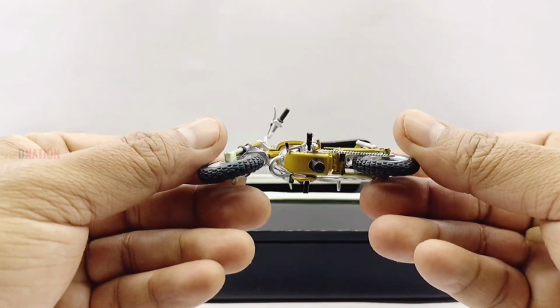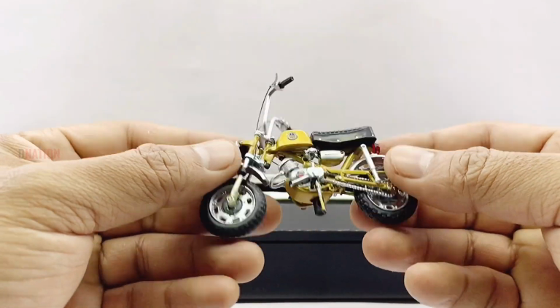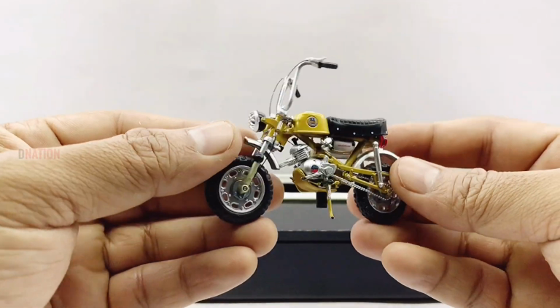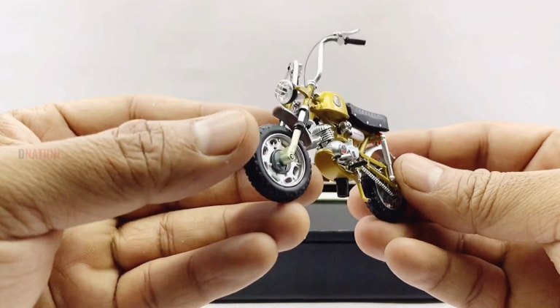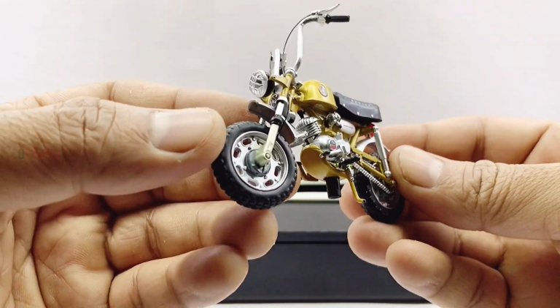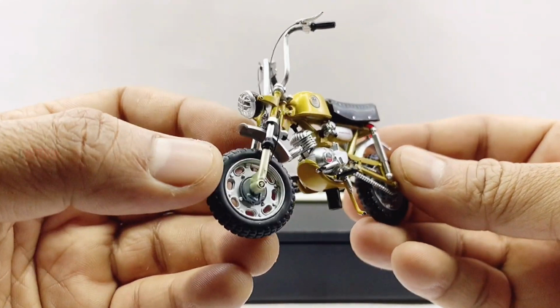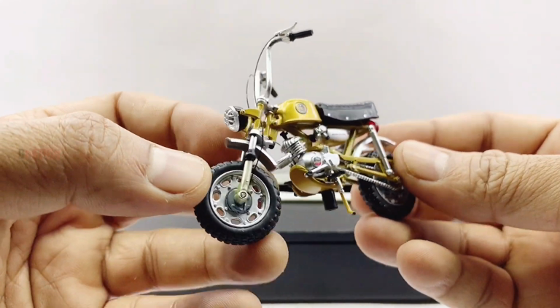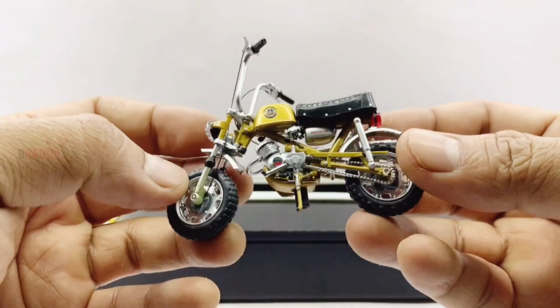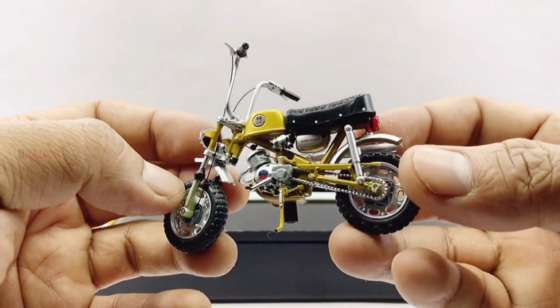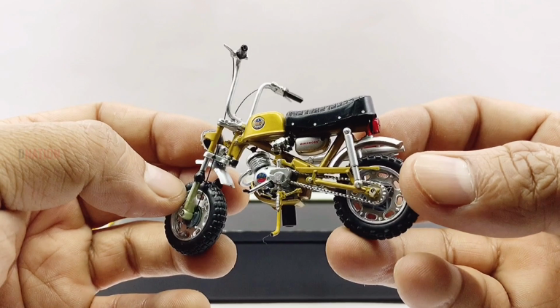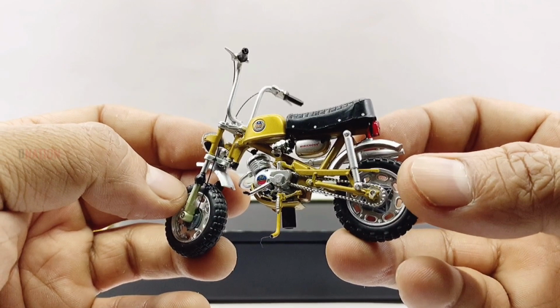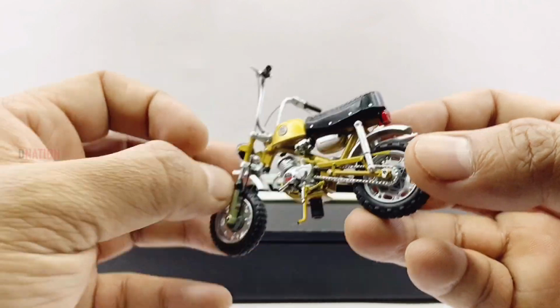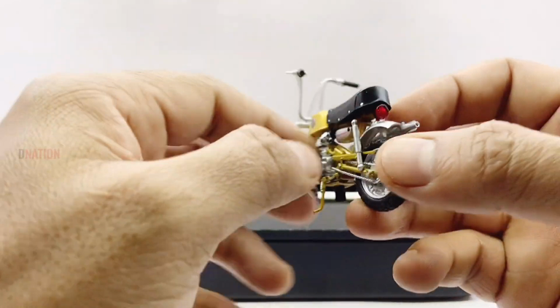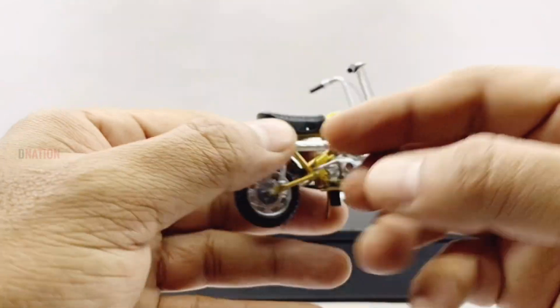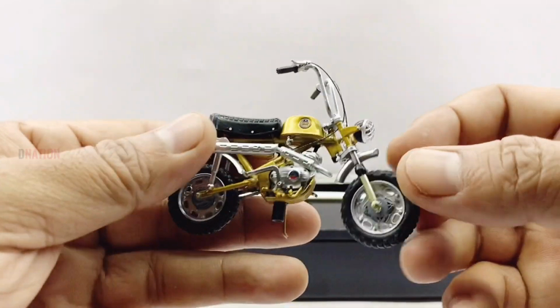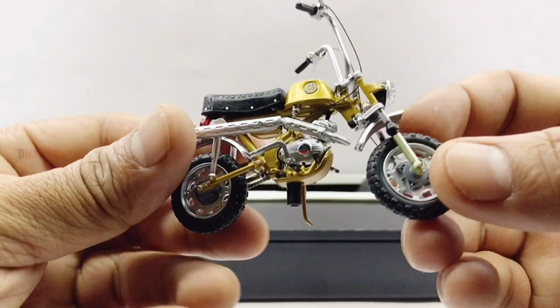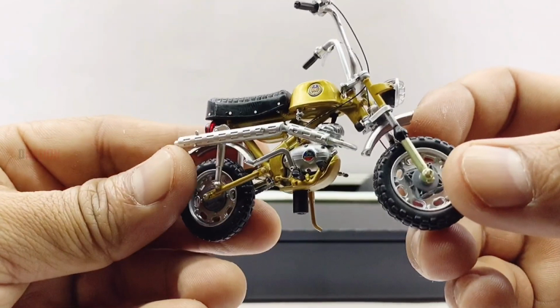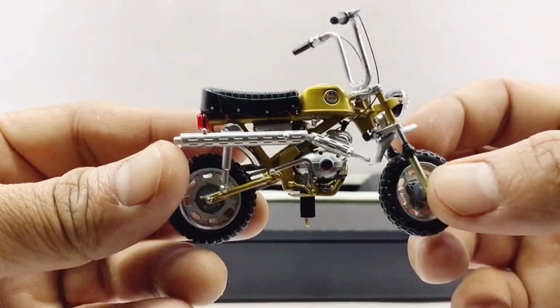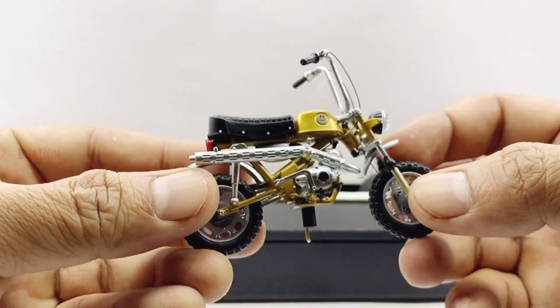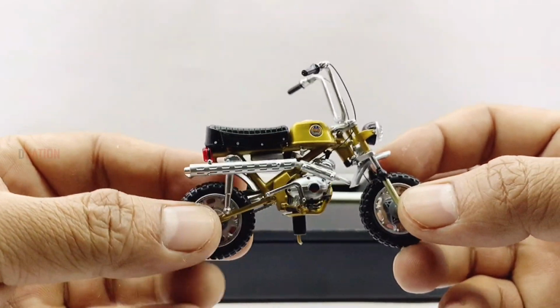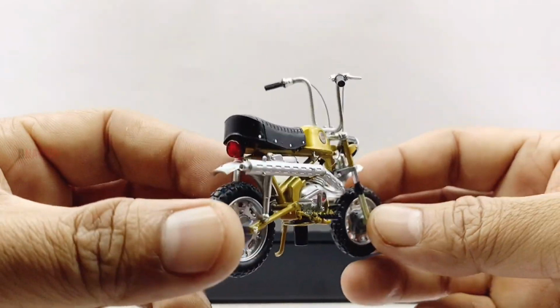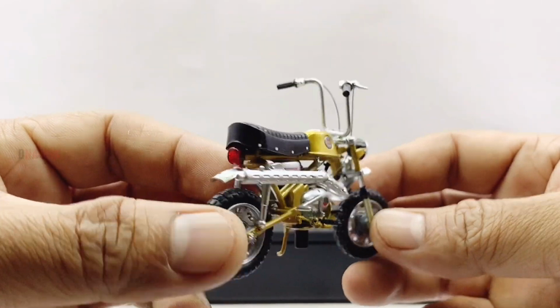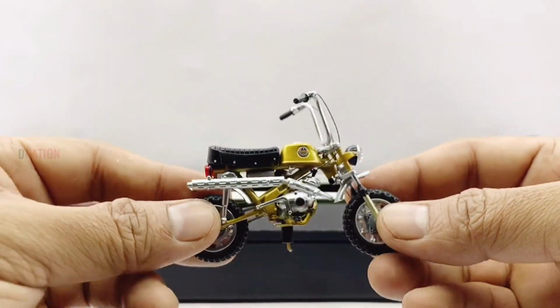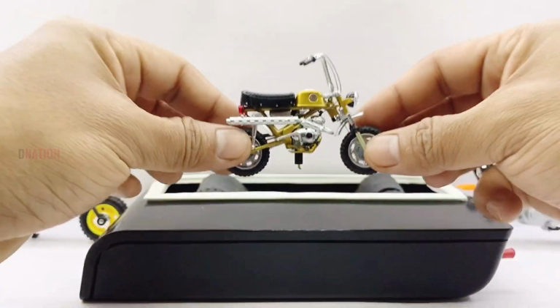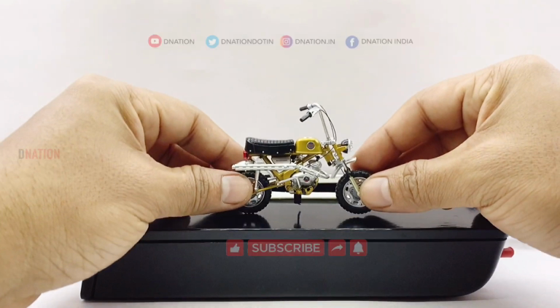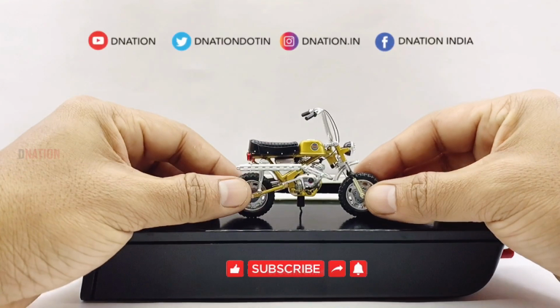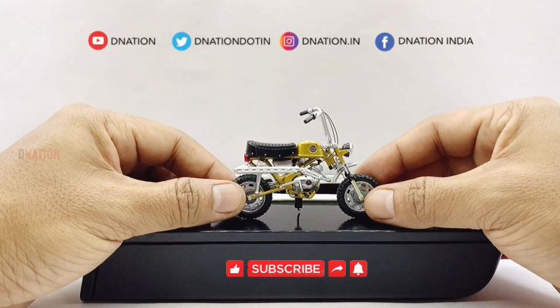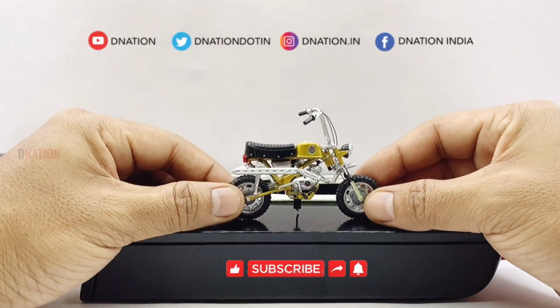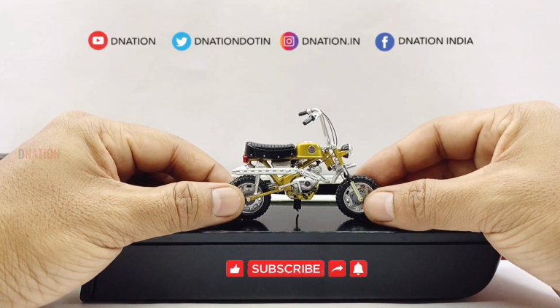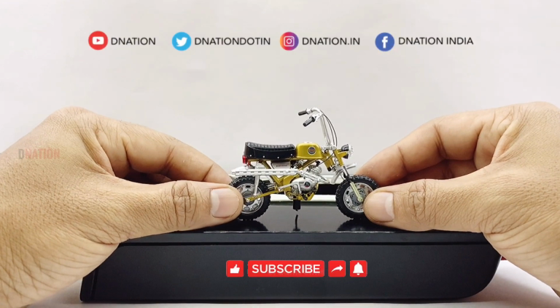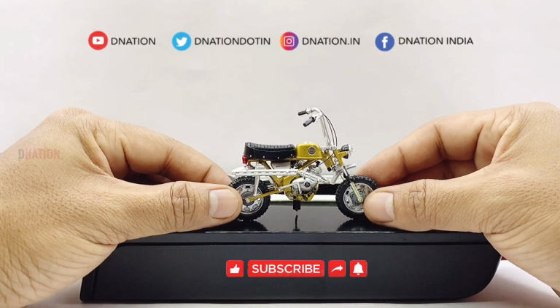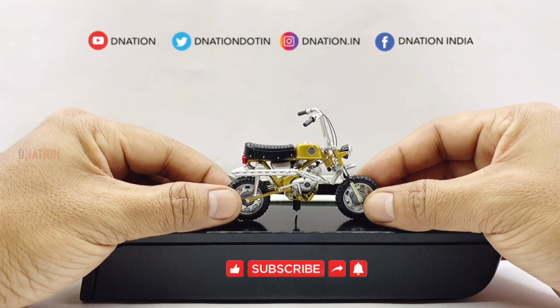With that being said, let's place this amazing diecast replica on the D-Nation turntable and take a look at this diecast beauty in a 360-degree view, and stay tuned for some fun facts on Benelli coming up.